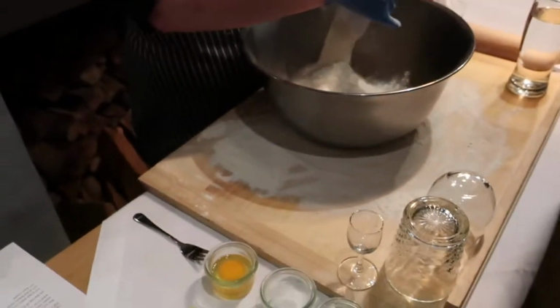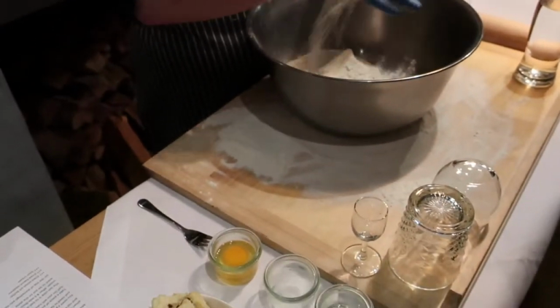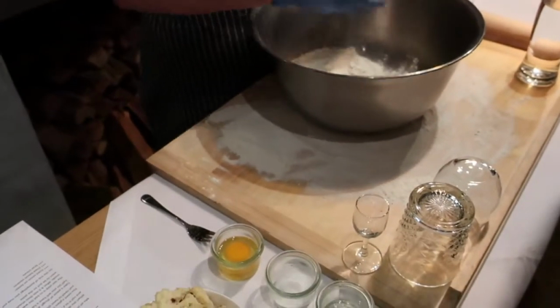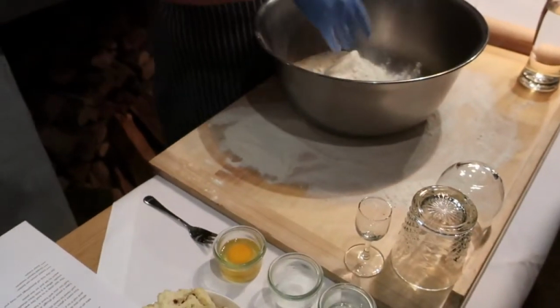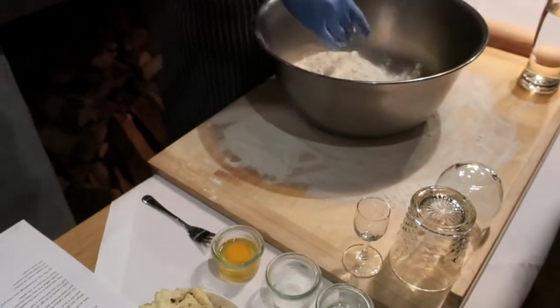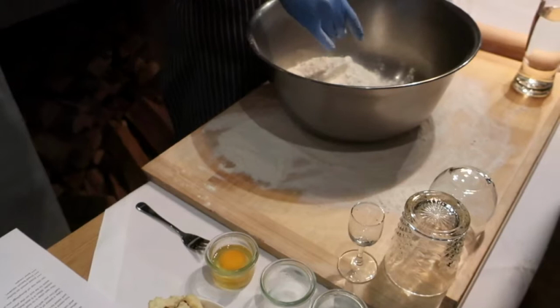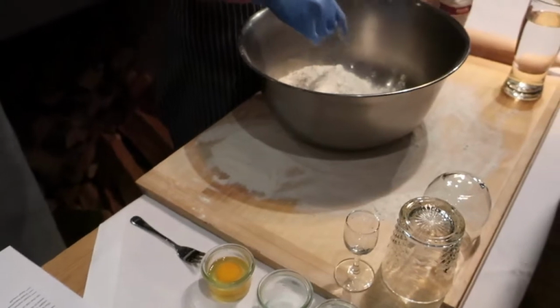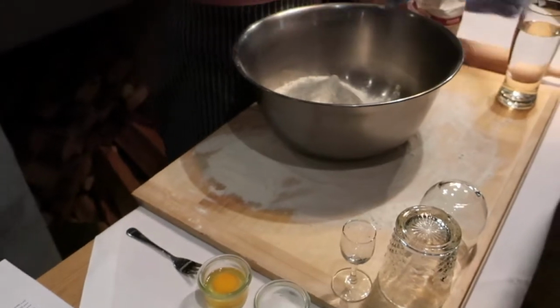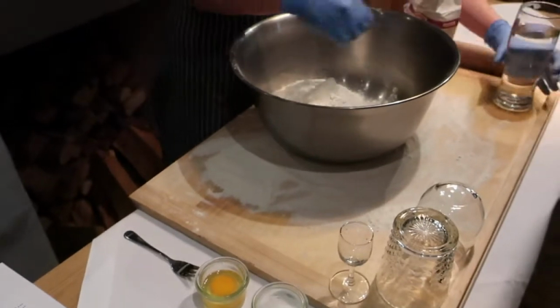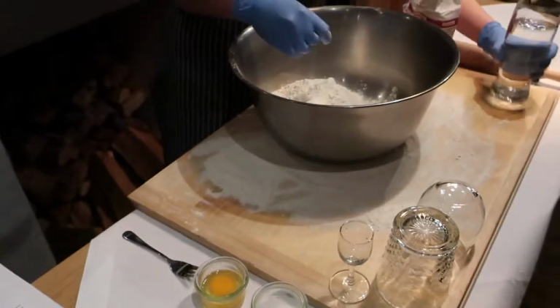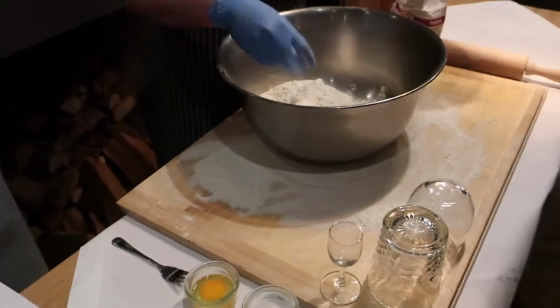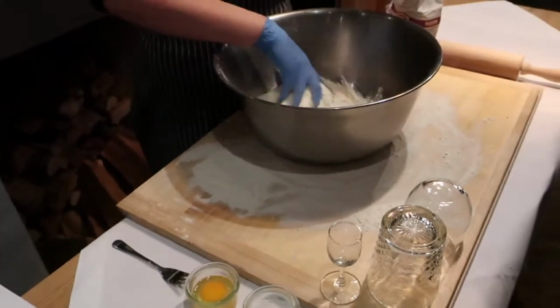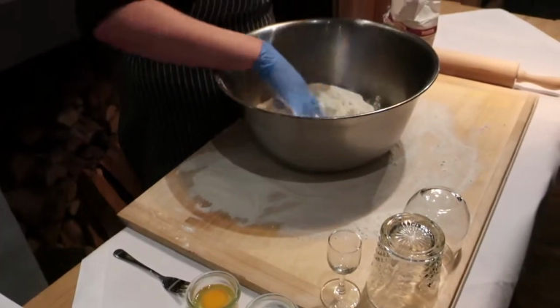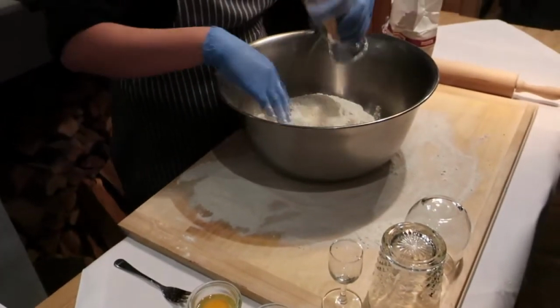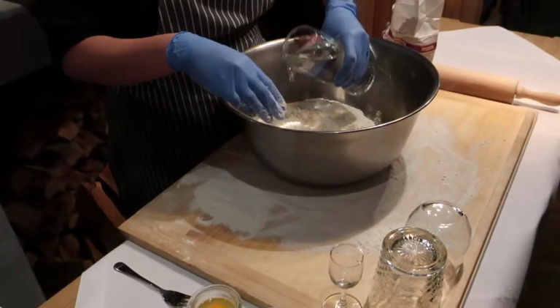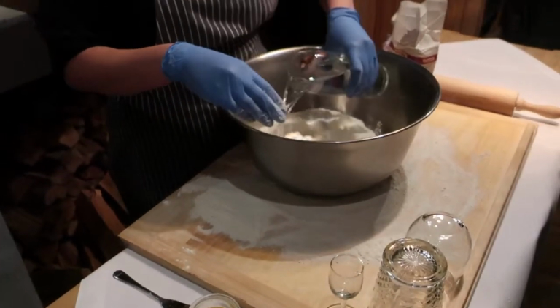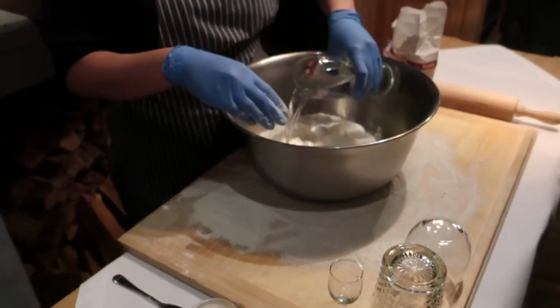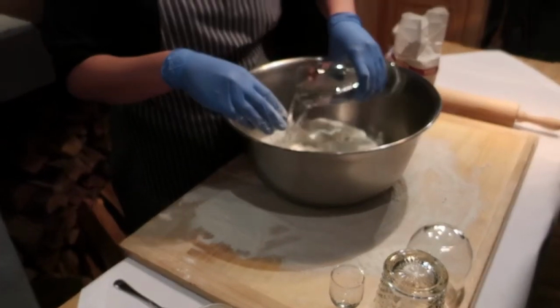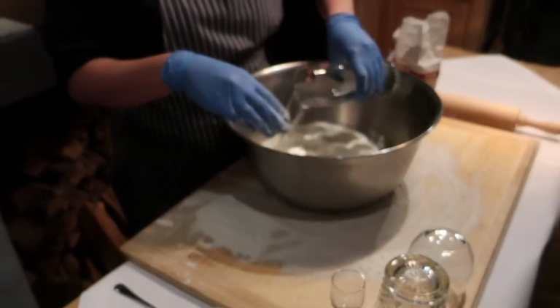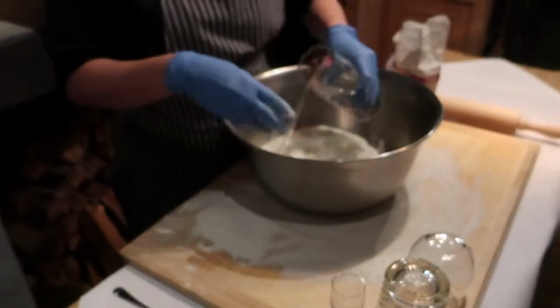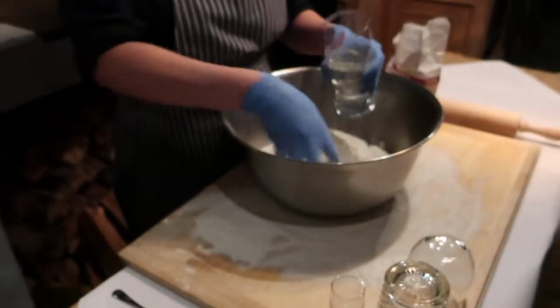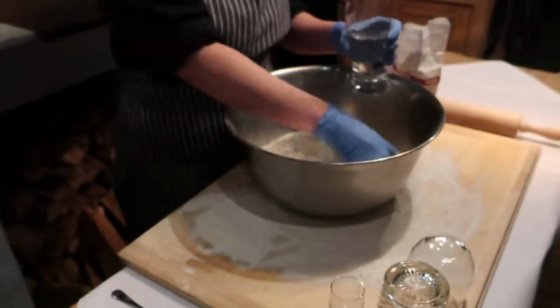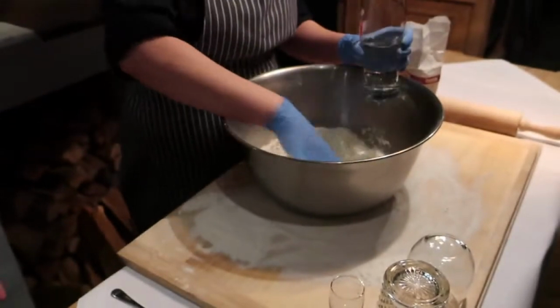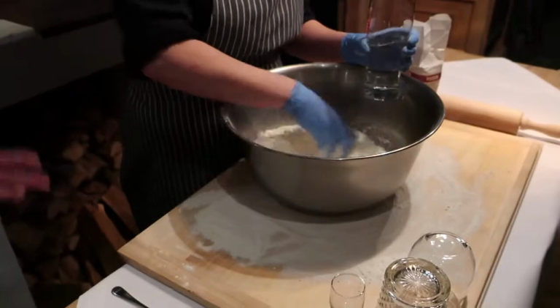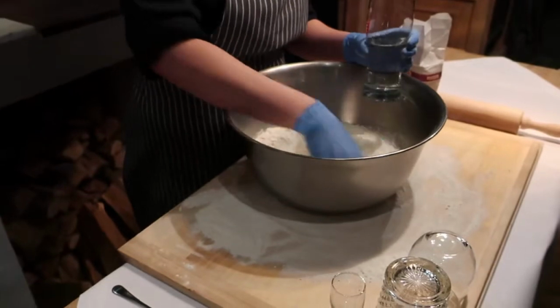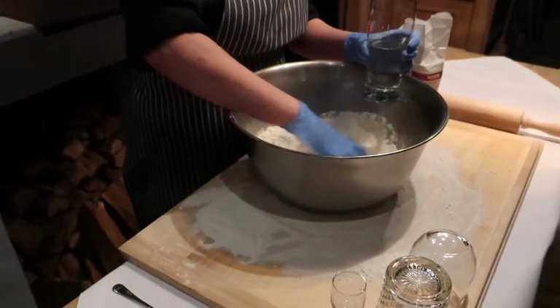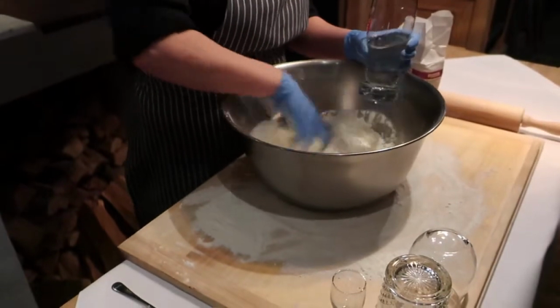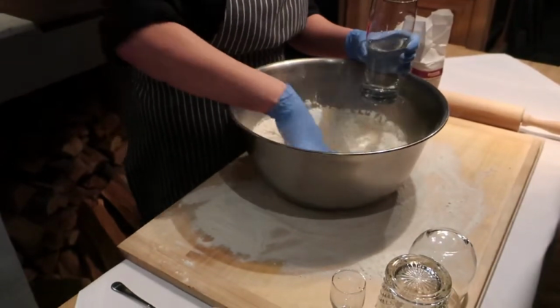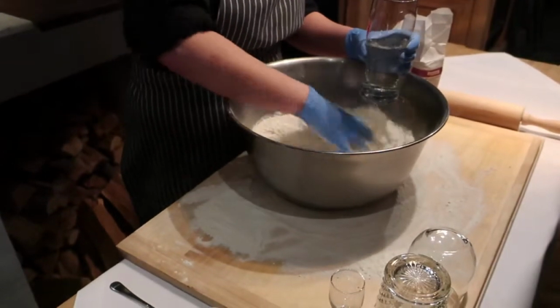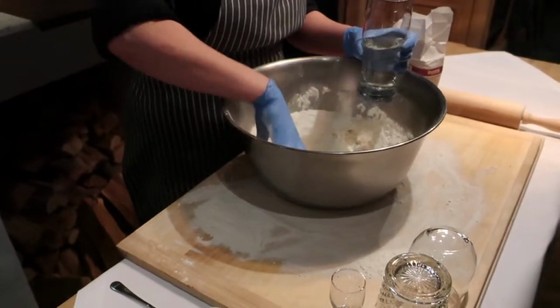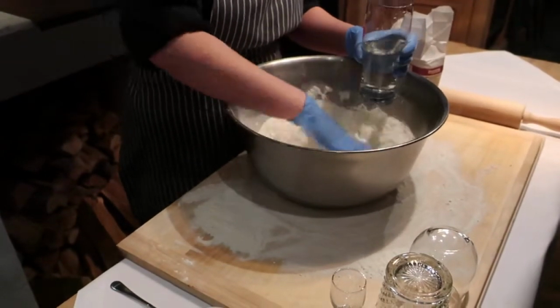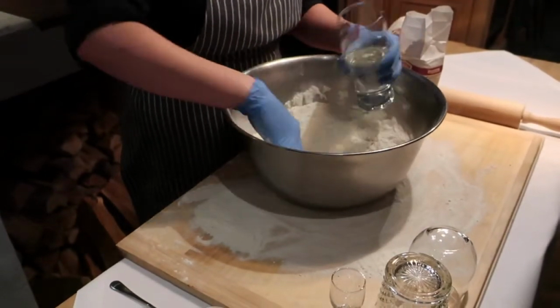So first is of course my flour, water. Sometimes you must use a little bit more of water or a little bit more of flour, just depends.